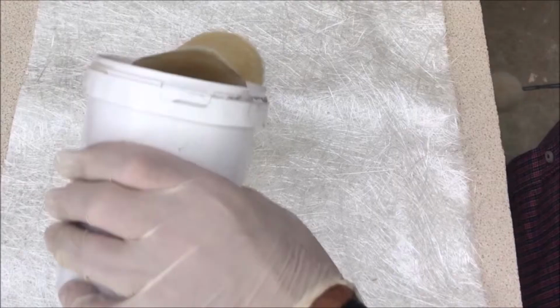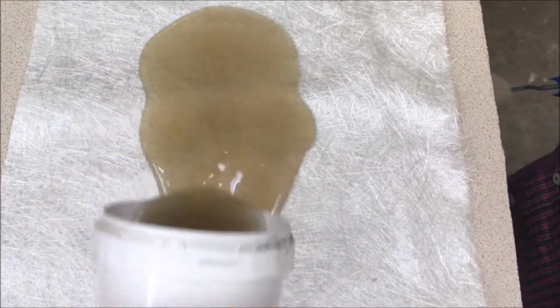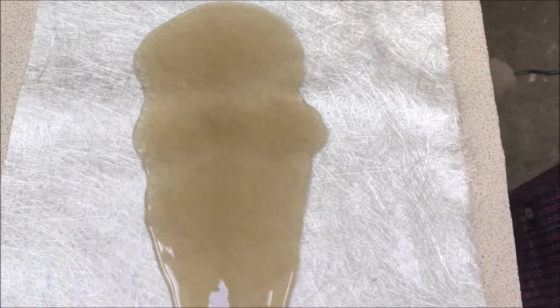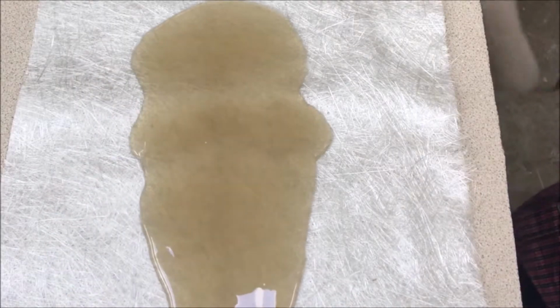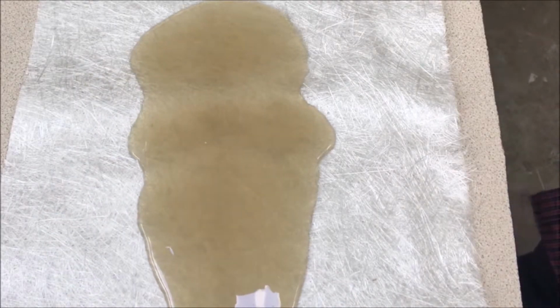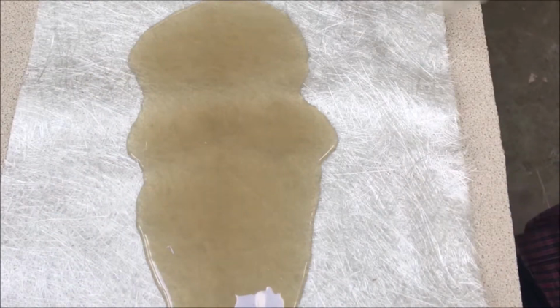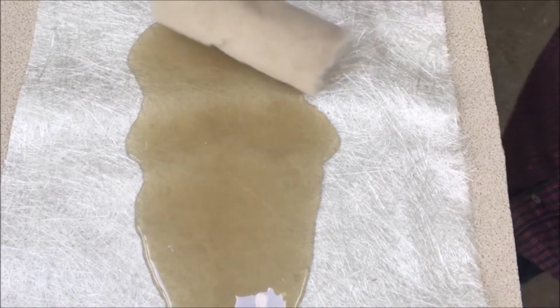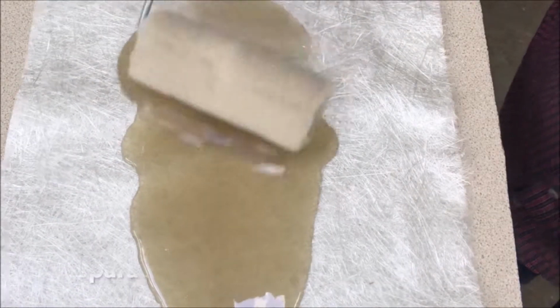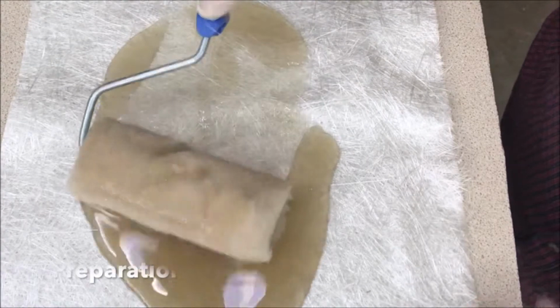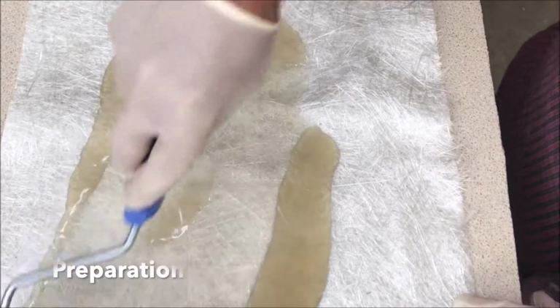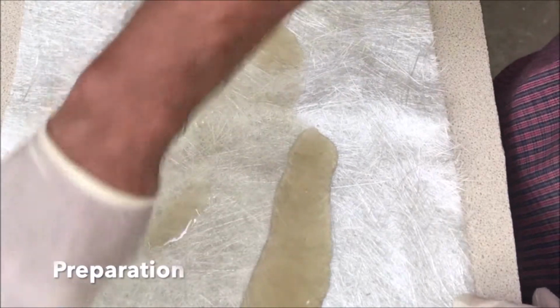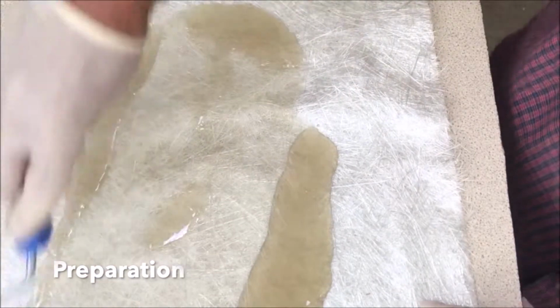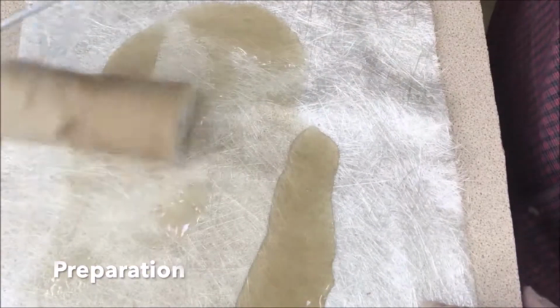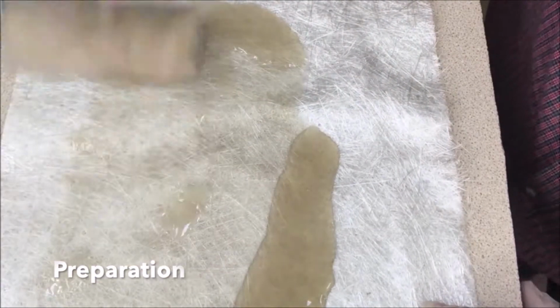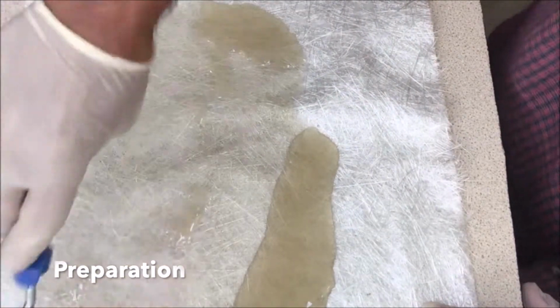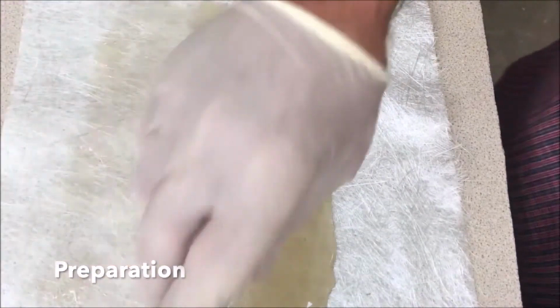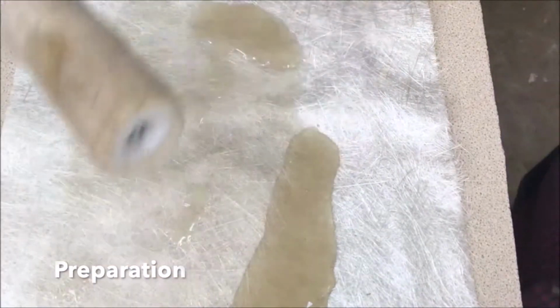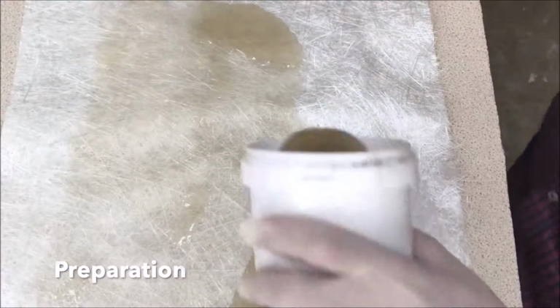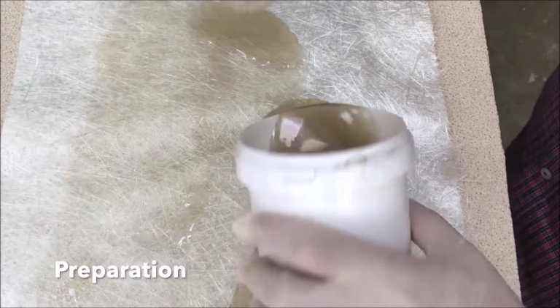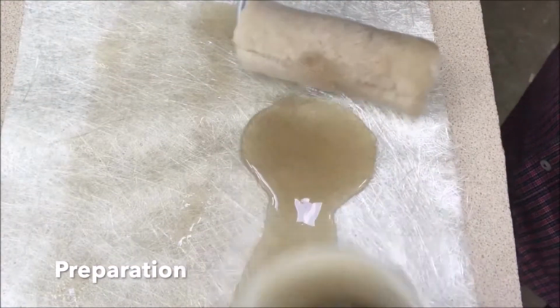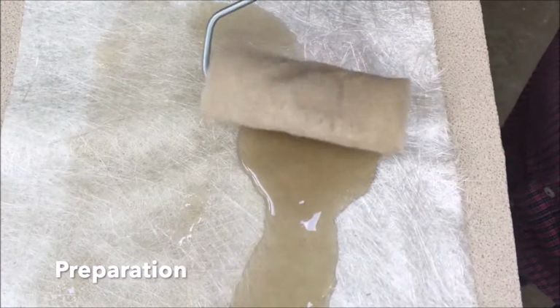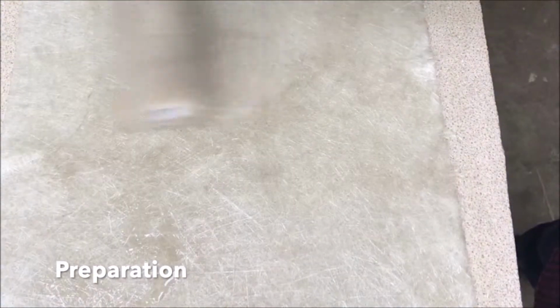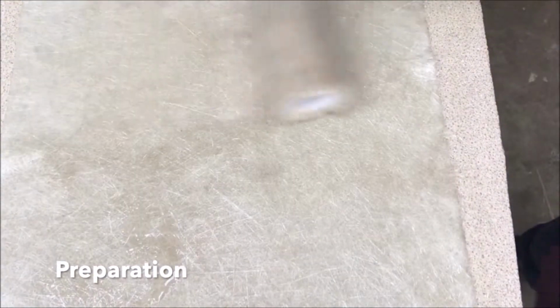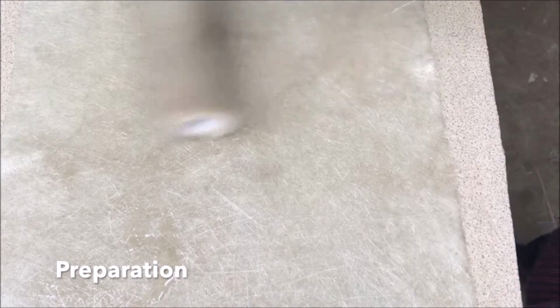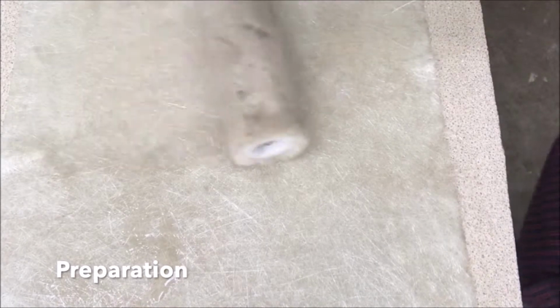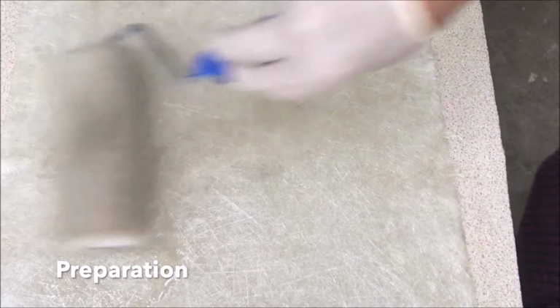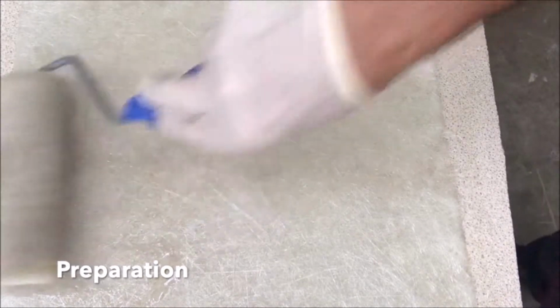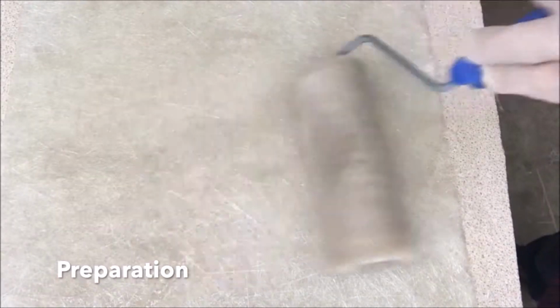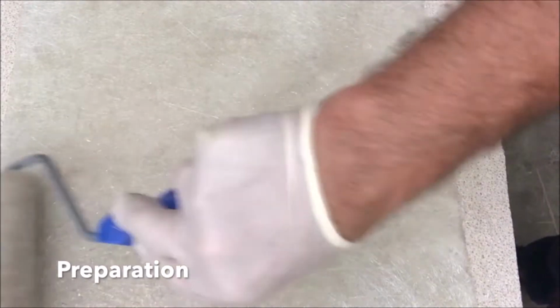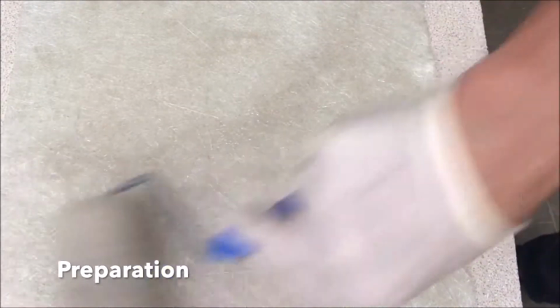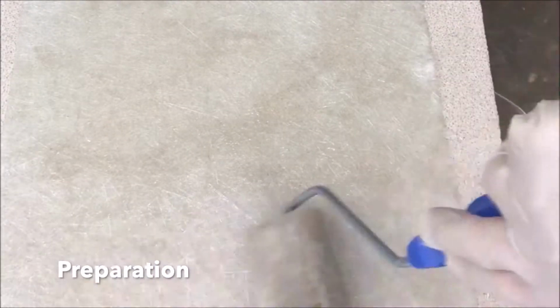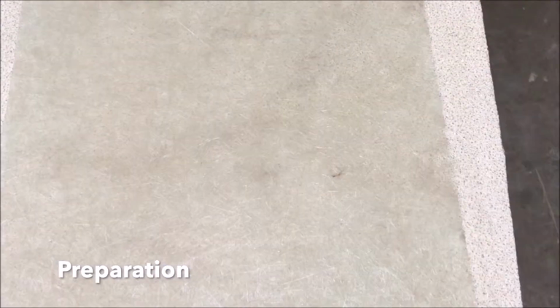The first step involves mixing catalysts into a polyester resin before applying this mixture to the glass fibre mat. The resultant laminate should be allowed to cure for 24 hours and should be created under dry conditions.